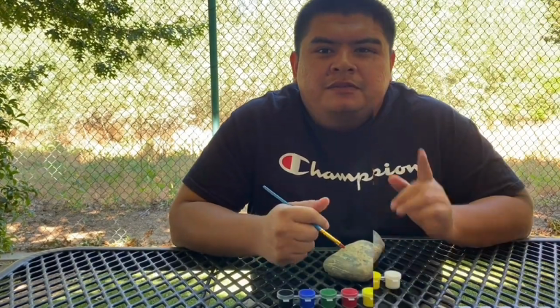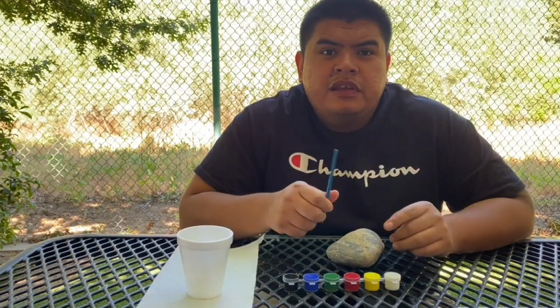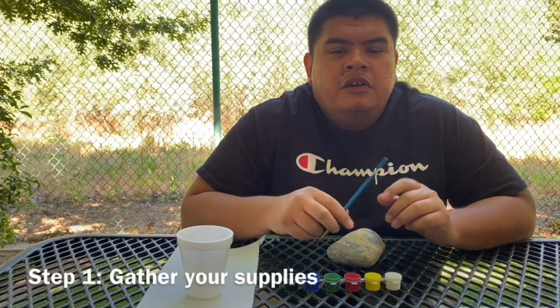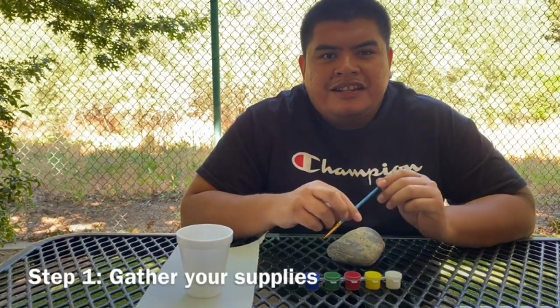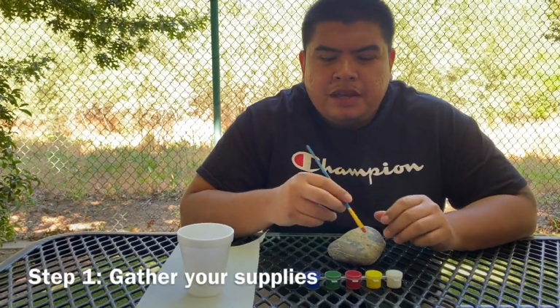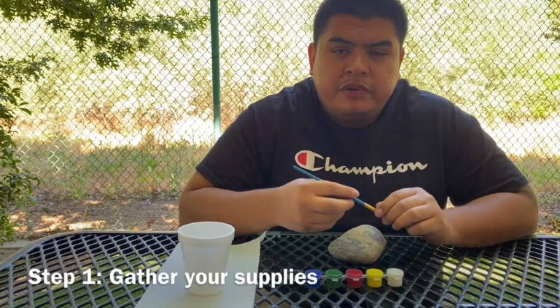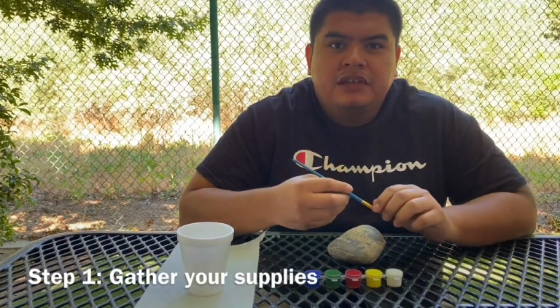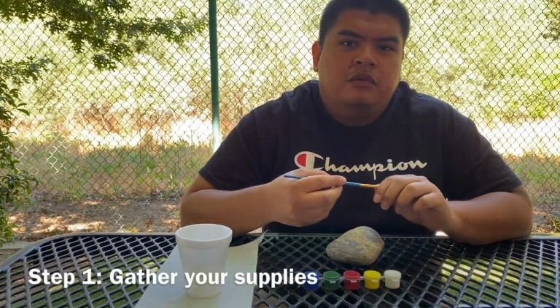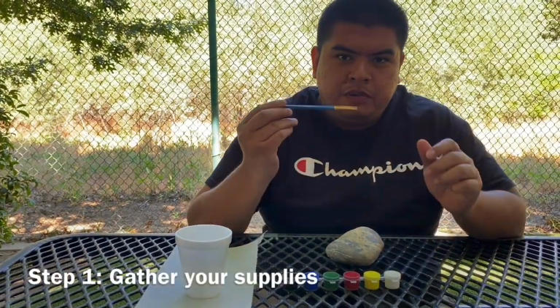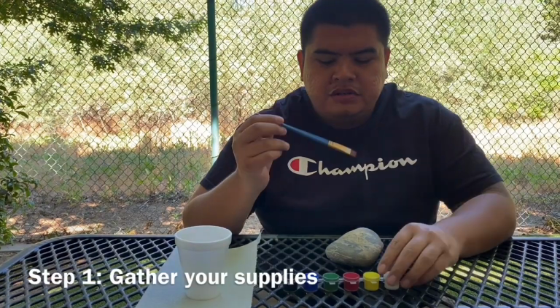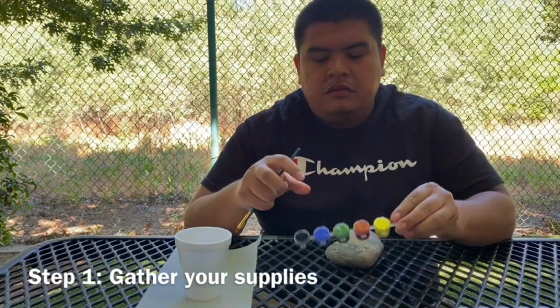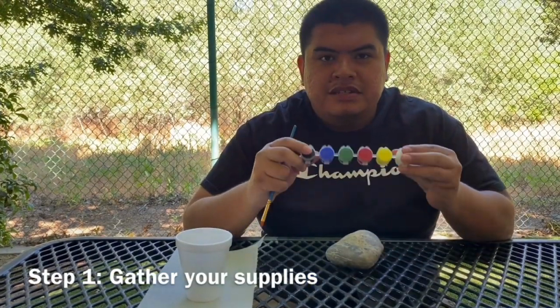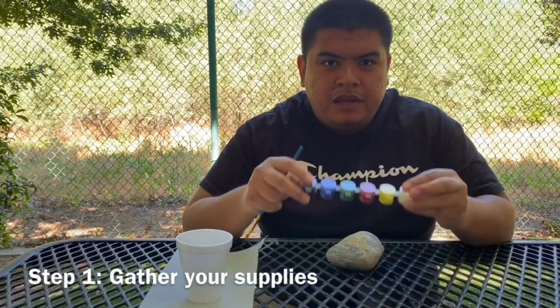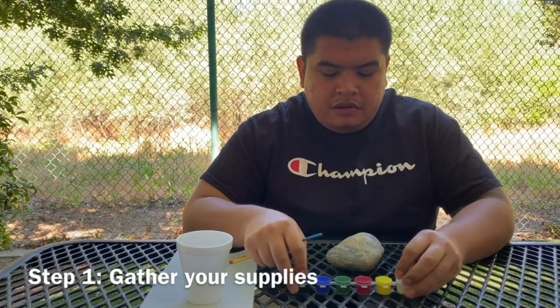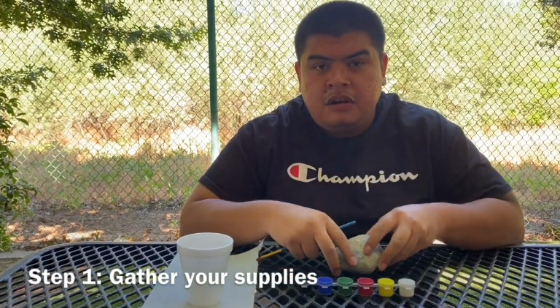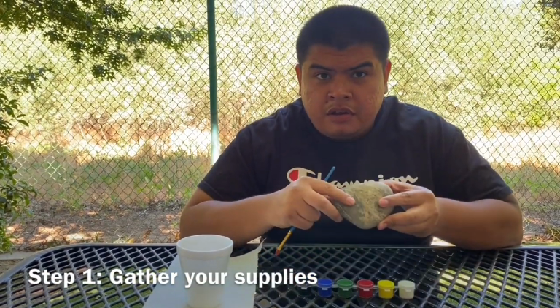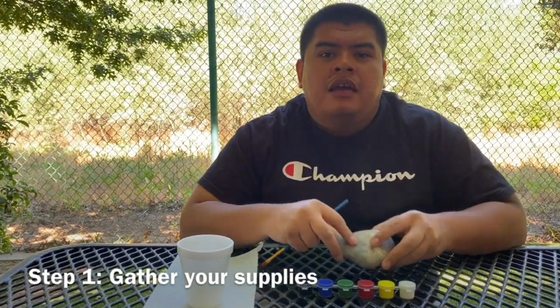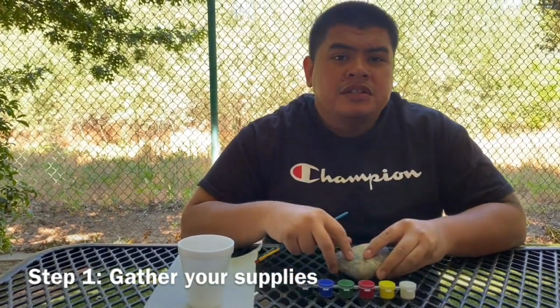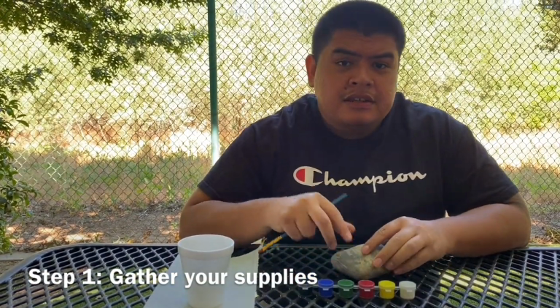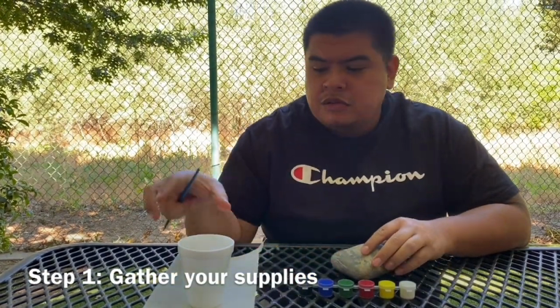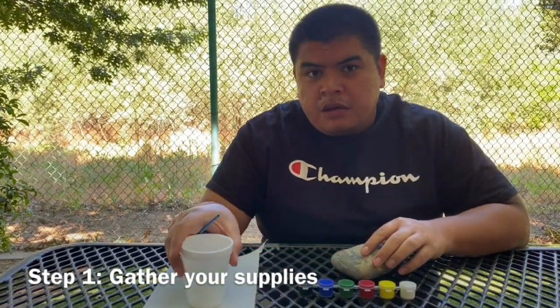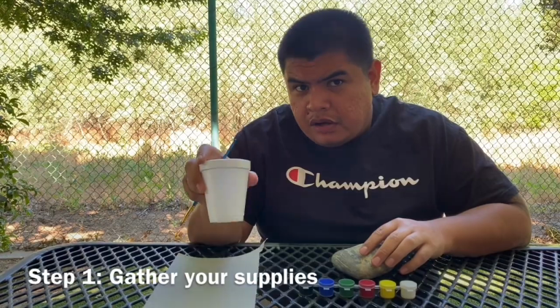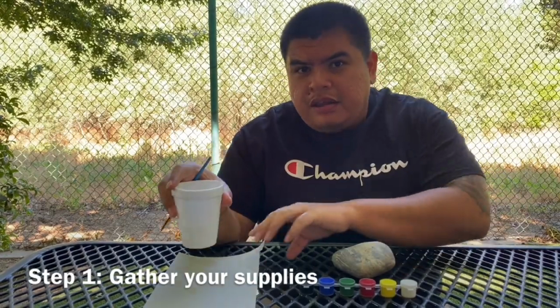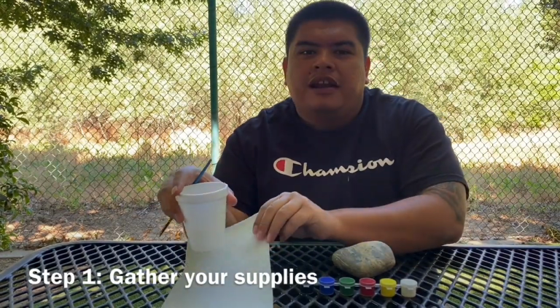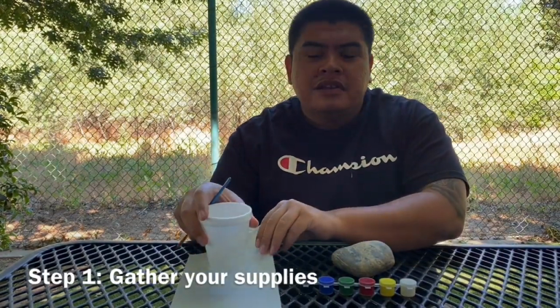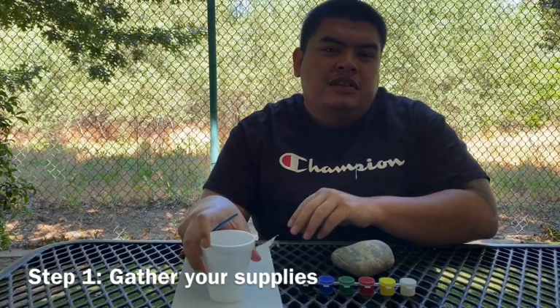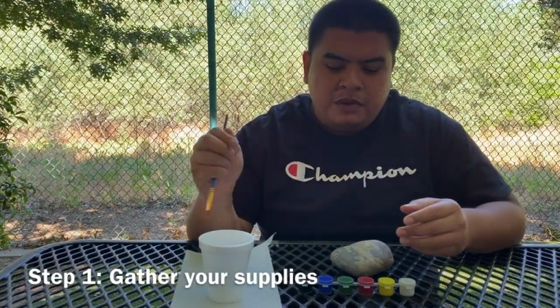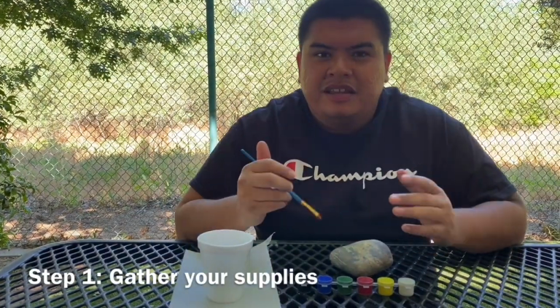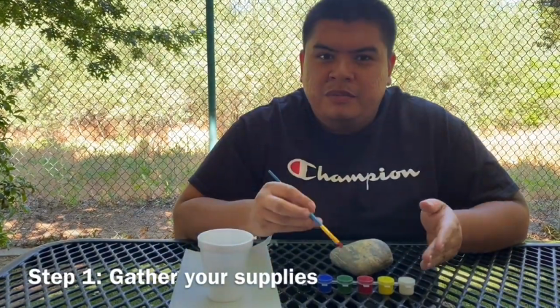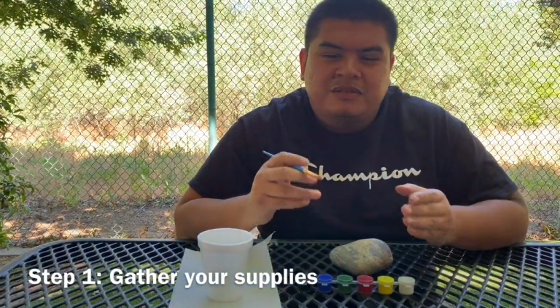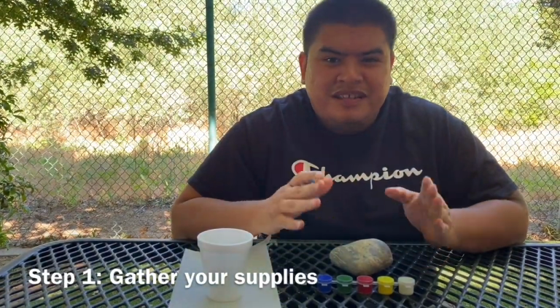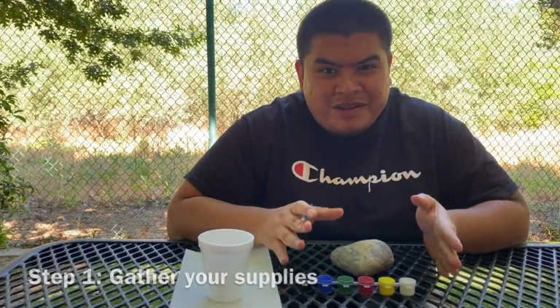So this week in your activity package, you will receive one brush, one set of paint, and a rock. We suggest that you also get a cup of water and a napkin to help you clean up as well as not make a mess.